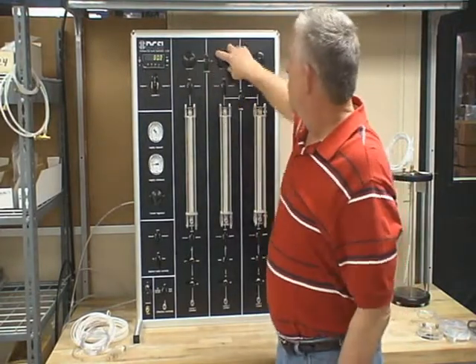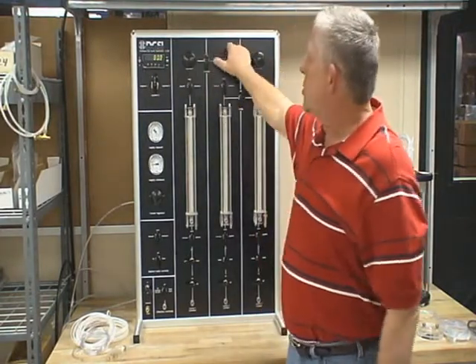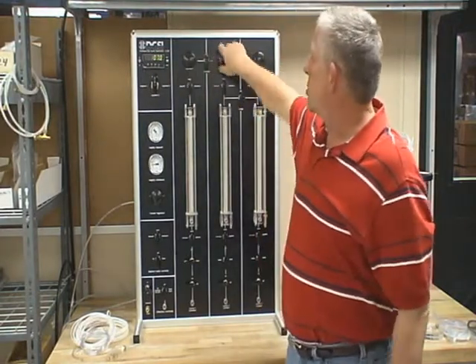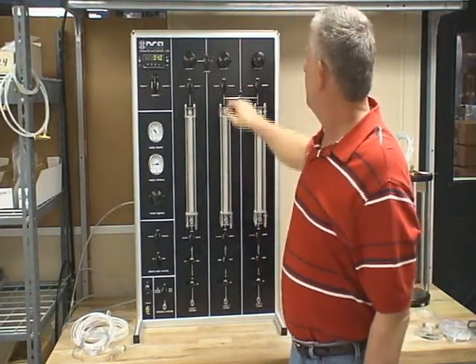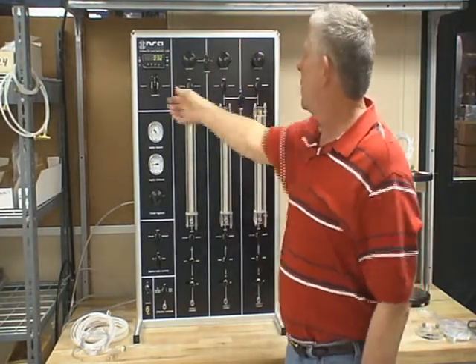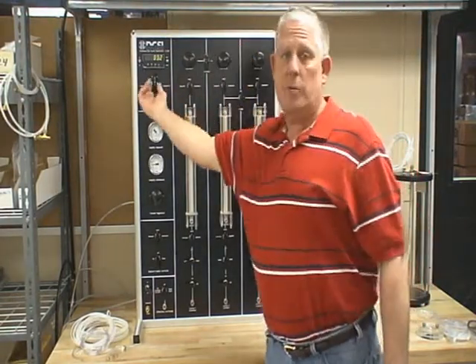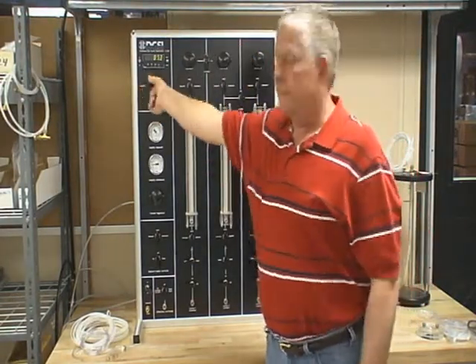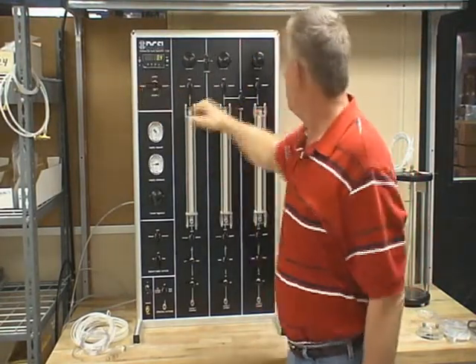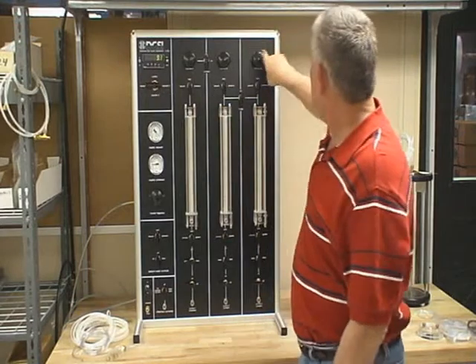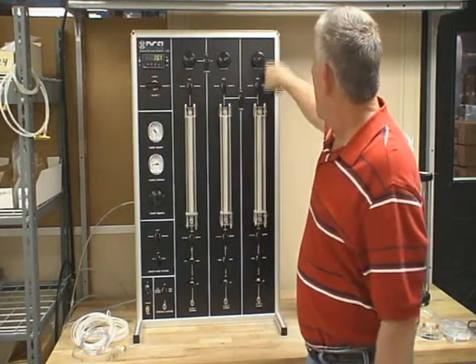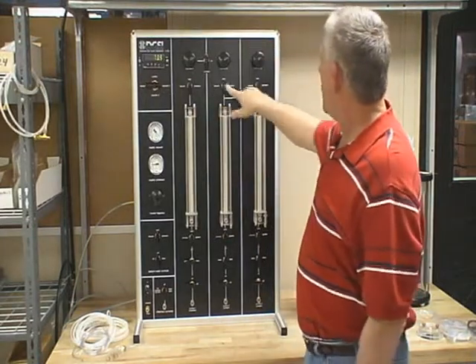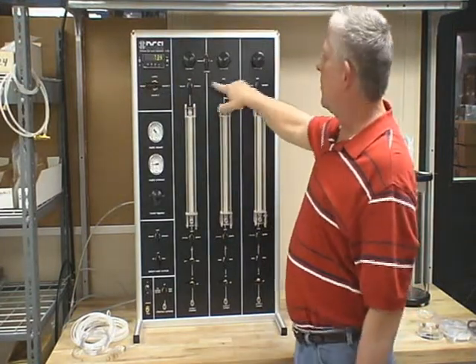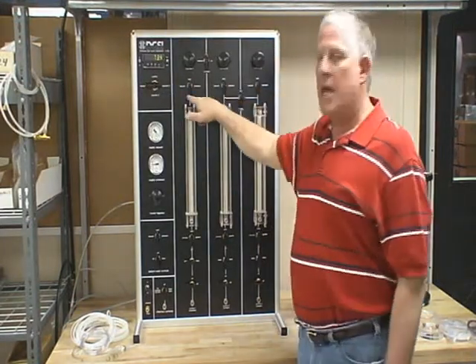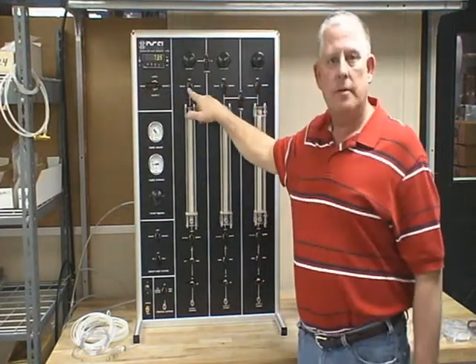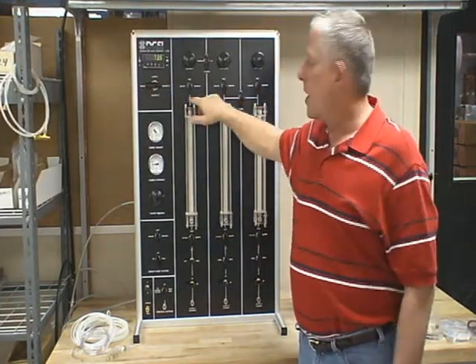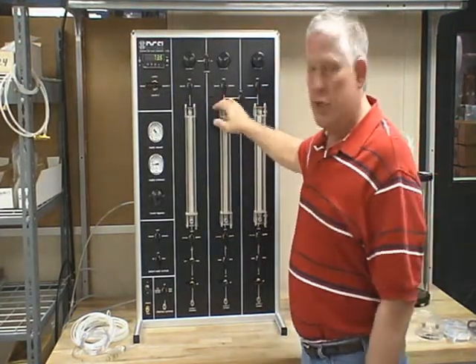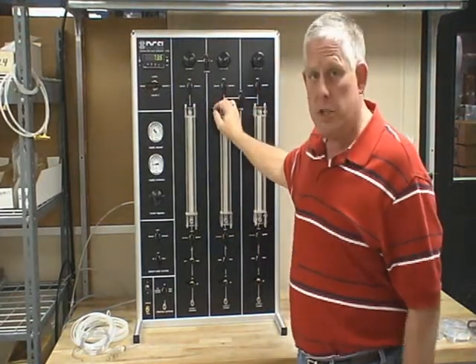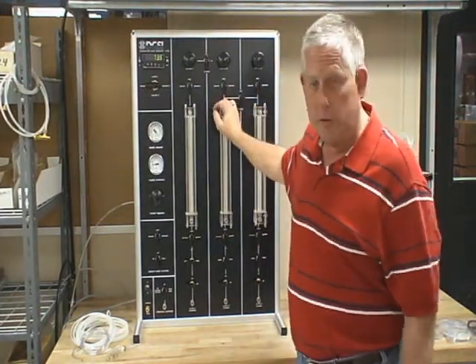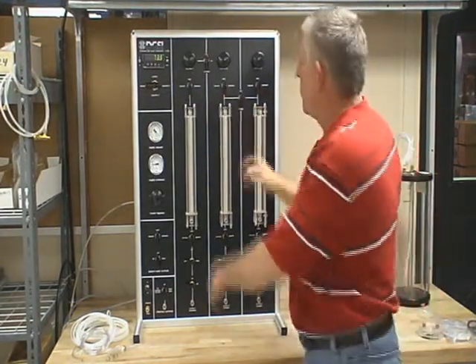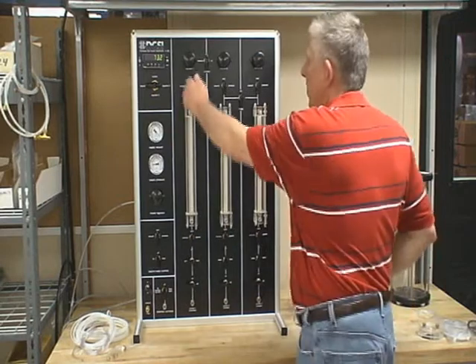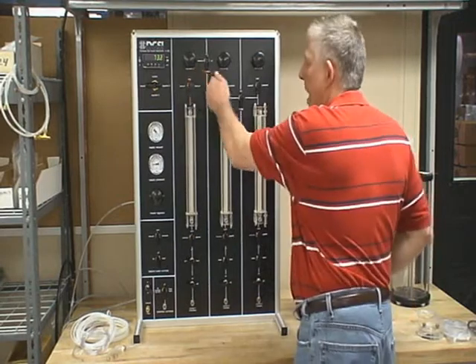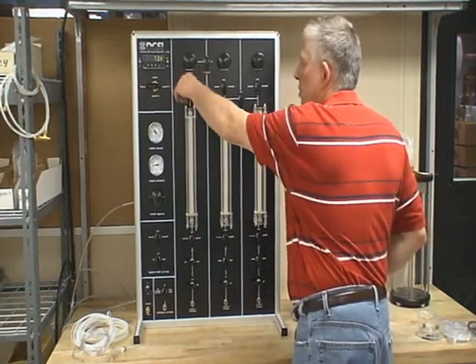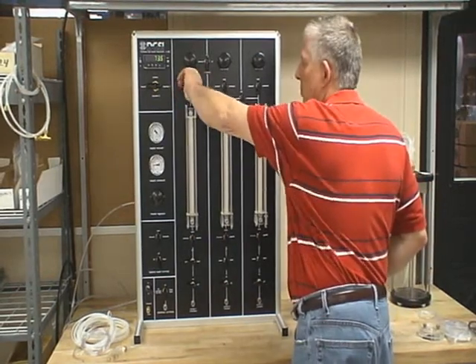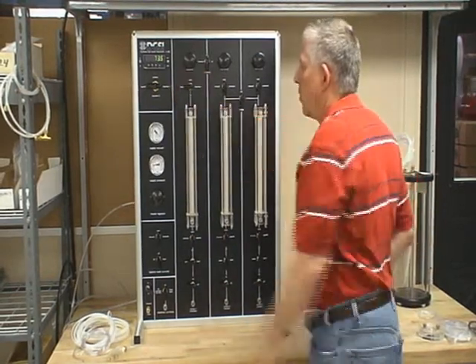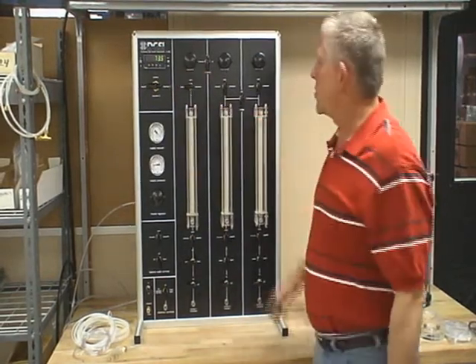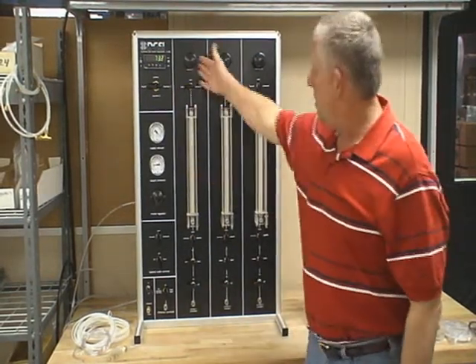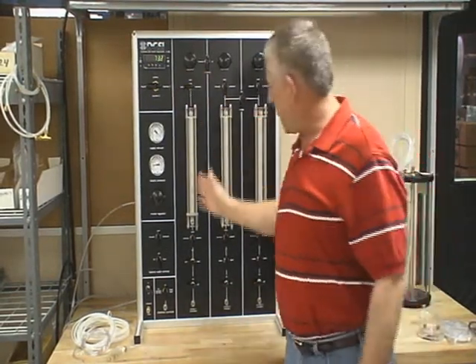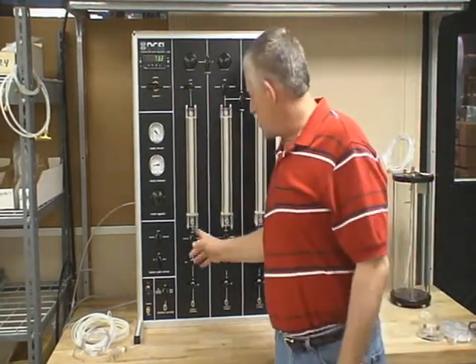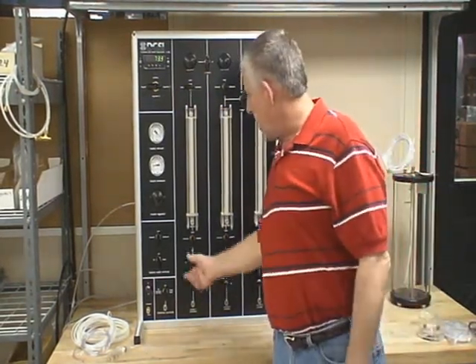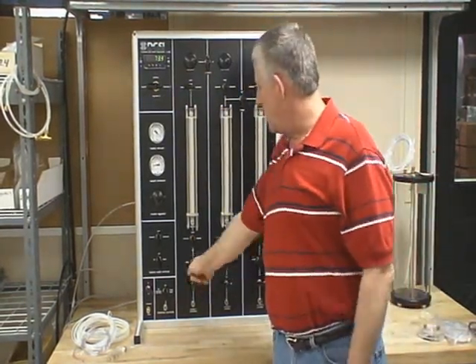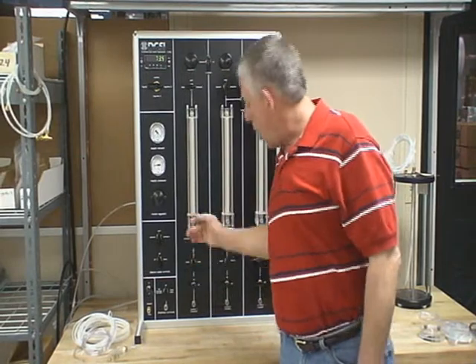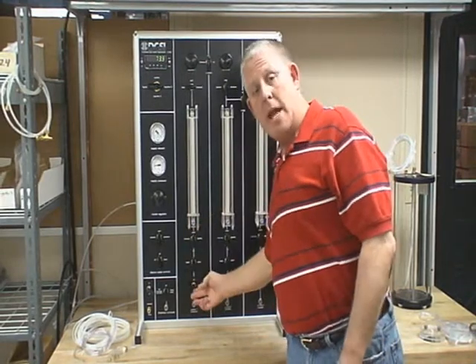You increase your pressure — same thing for number three. Always have these on vent unless you're doing a sample. If you're actually doing a sample, leave this on pressure. That way the back pressure is applied all the way down.